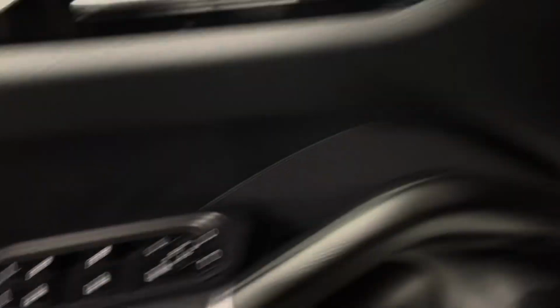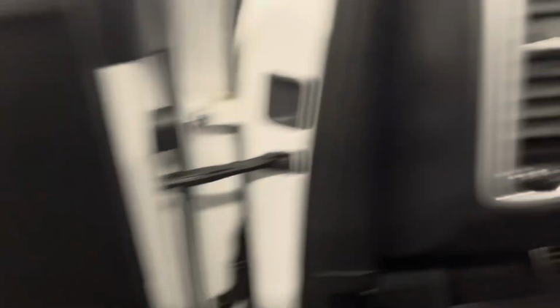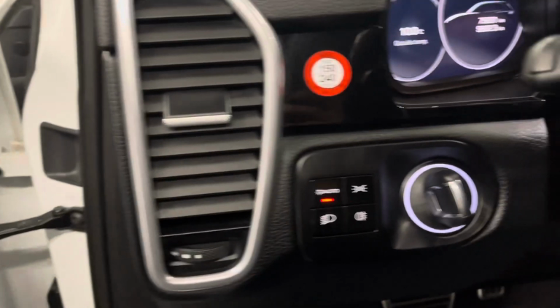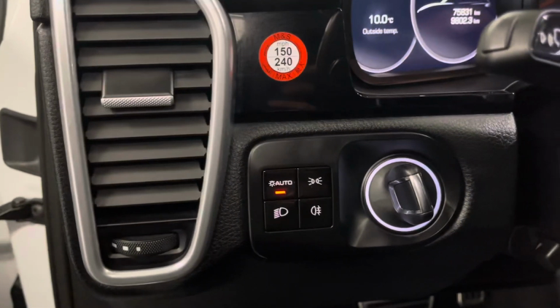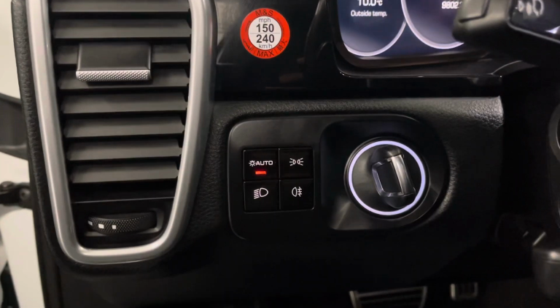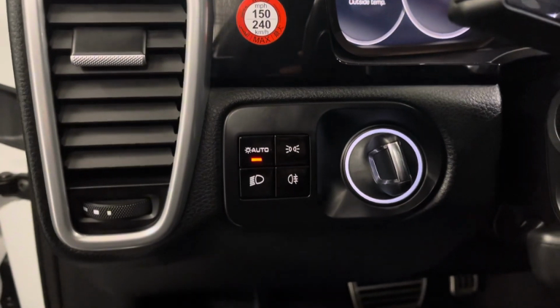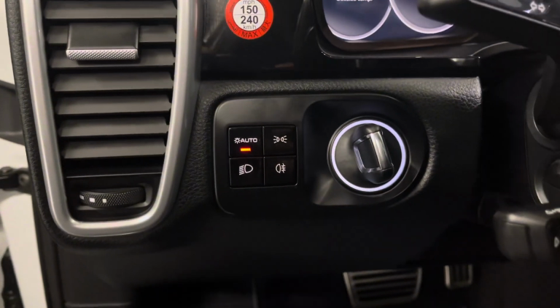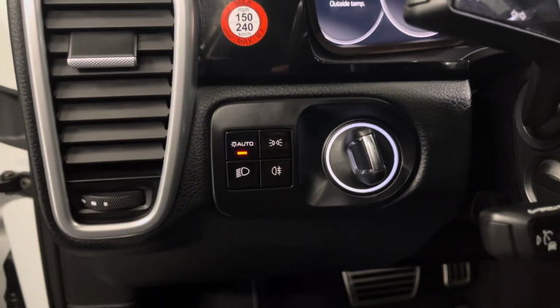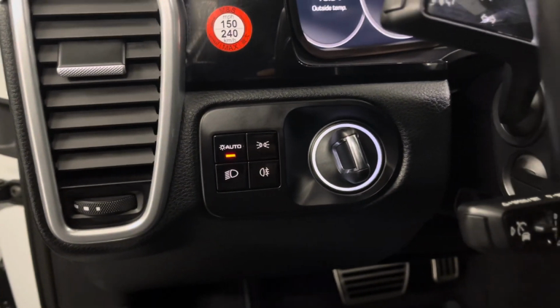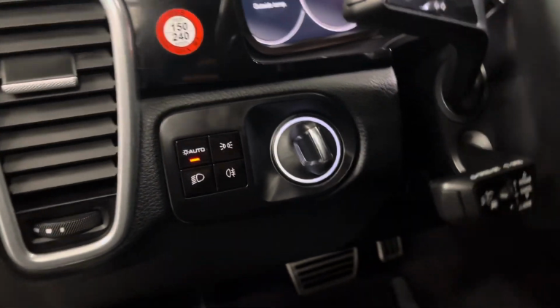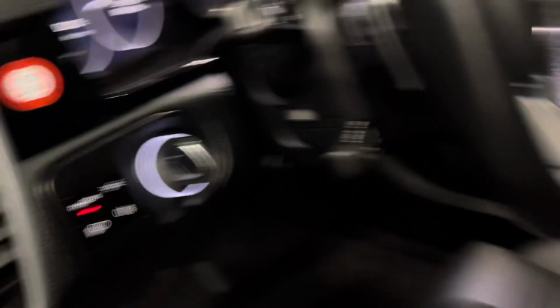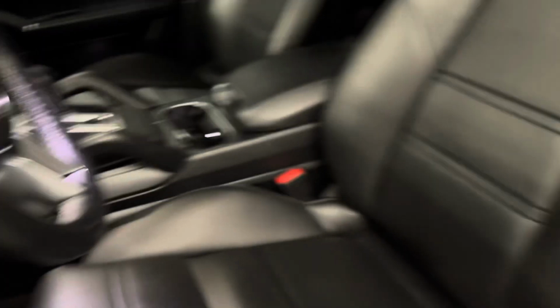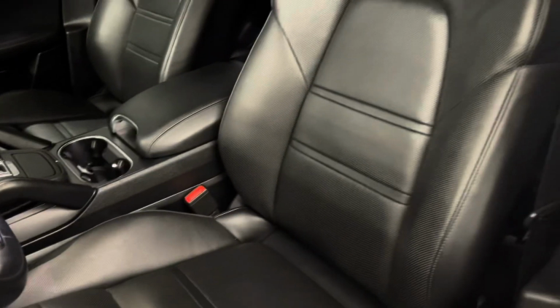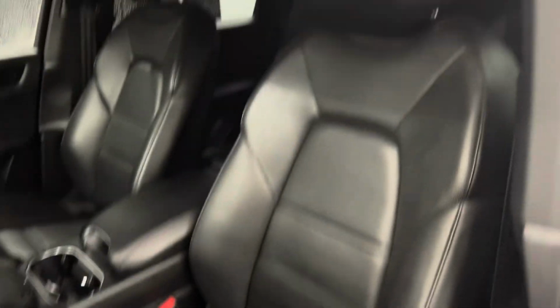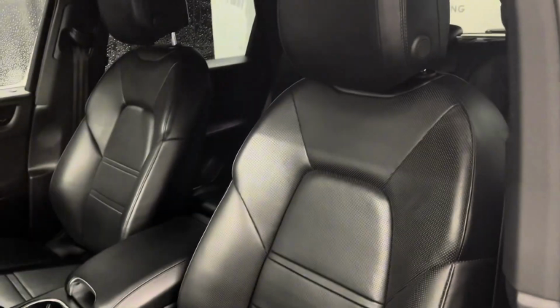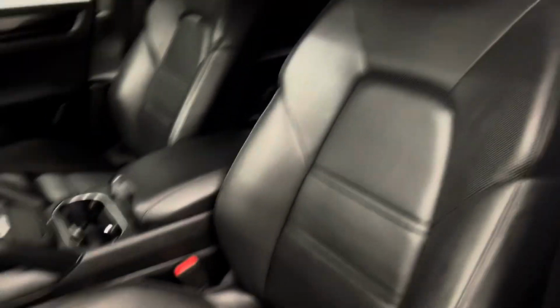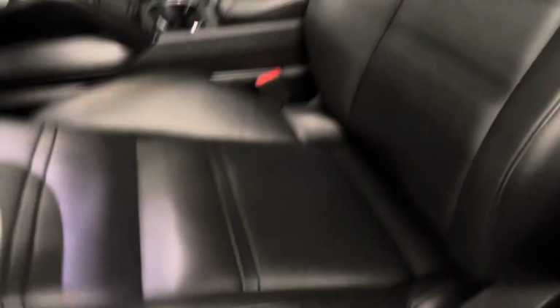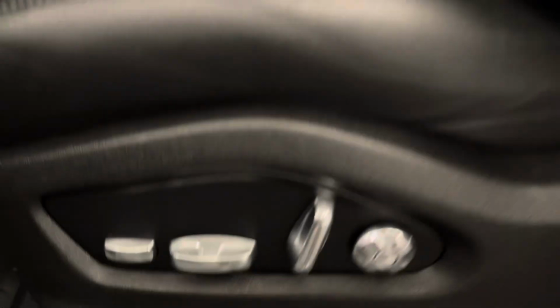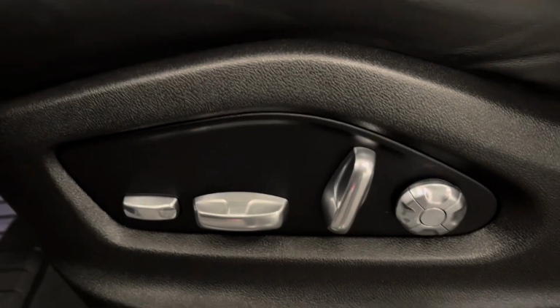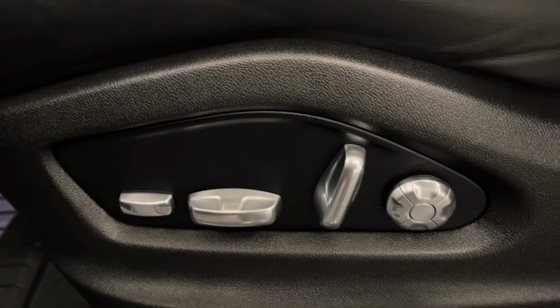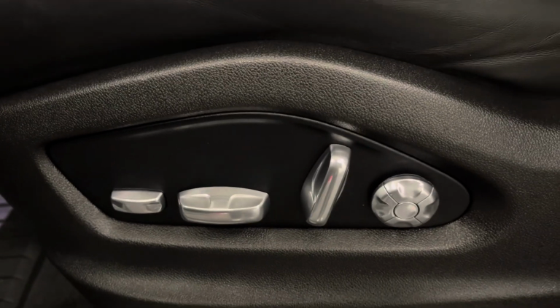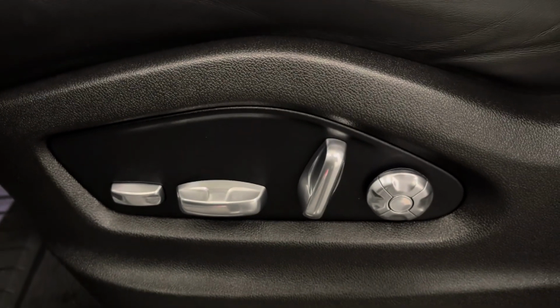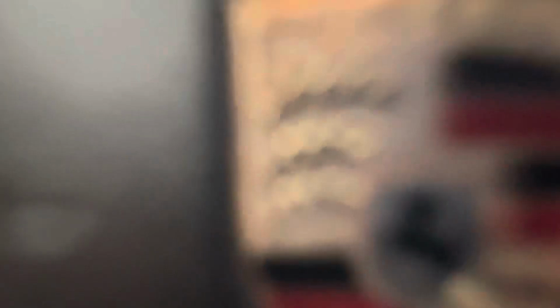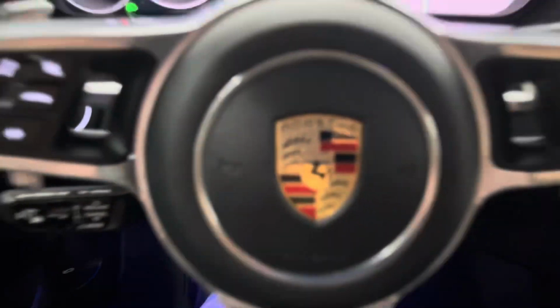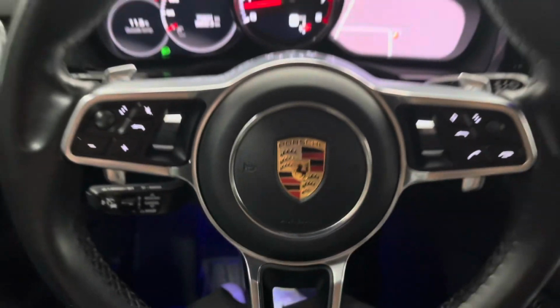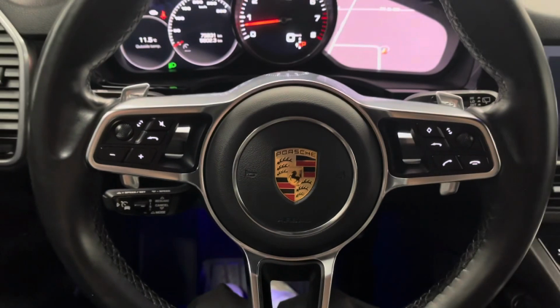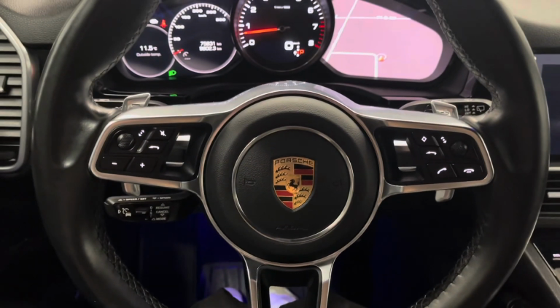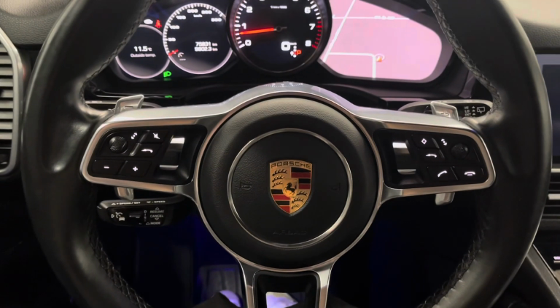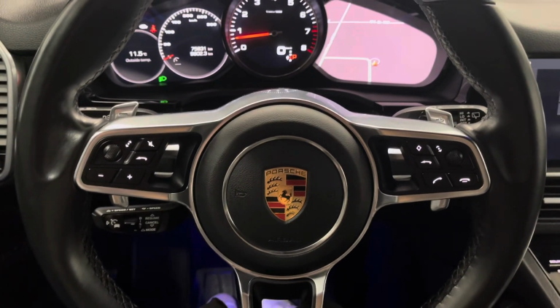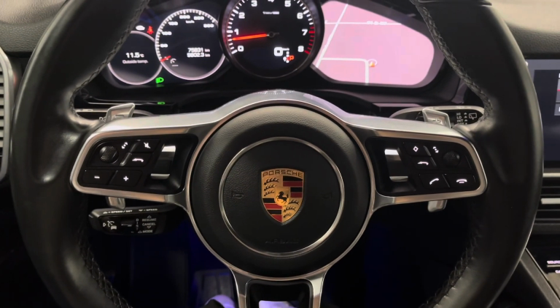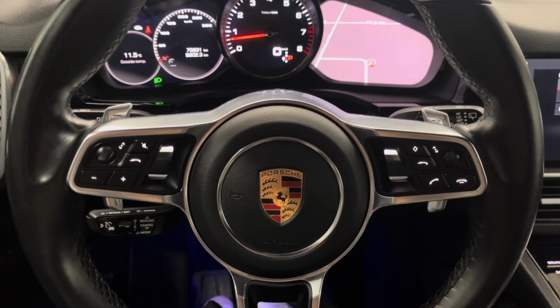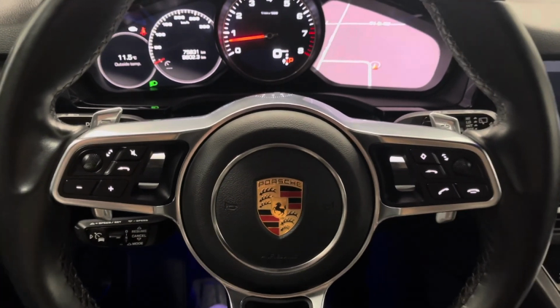Beside your steering wheel, you have your headlight controls as well as a lever to start your engine. You have black leather interior throughout the vehicle with a 14-way power driver's seat. You have a leather-wrapped steering wheel with paddle shifters and controls for your multi-information display.